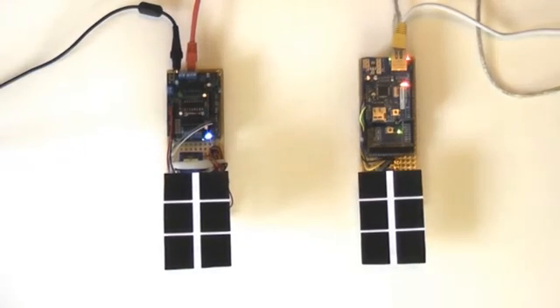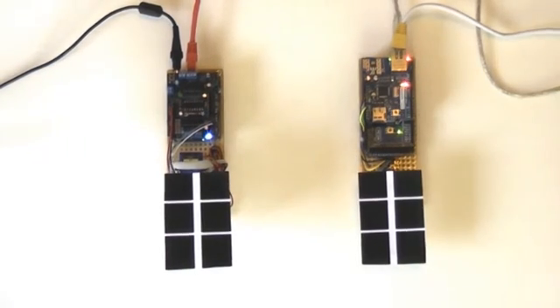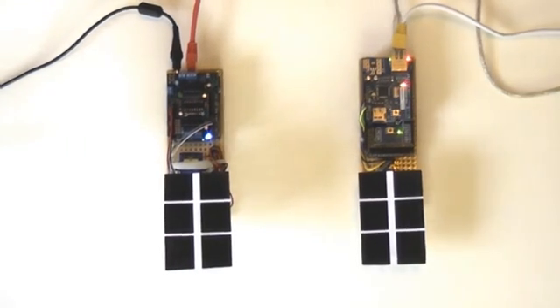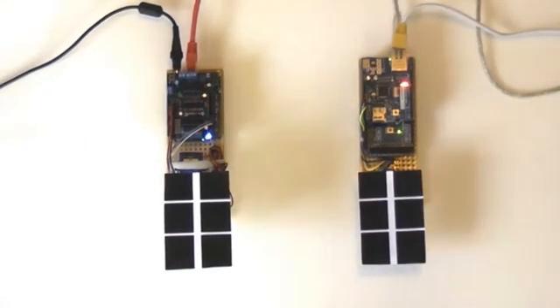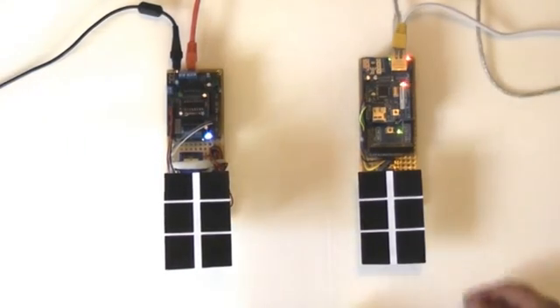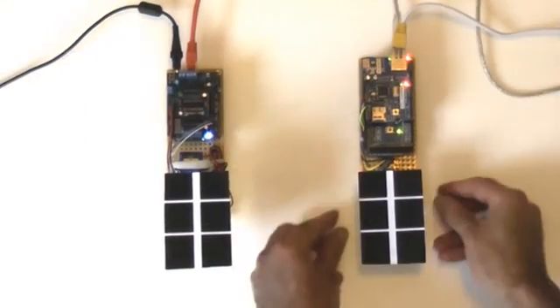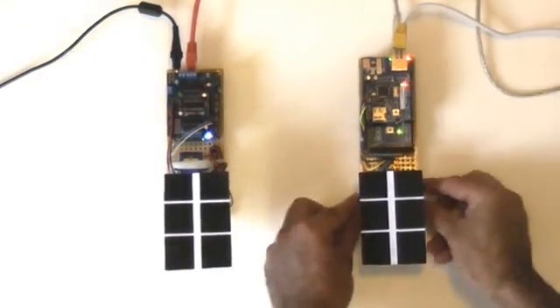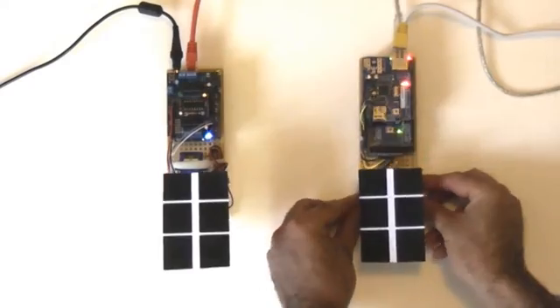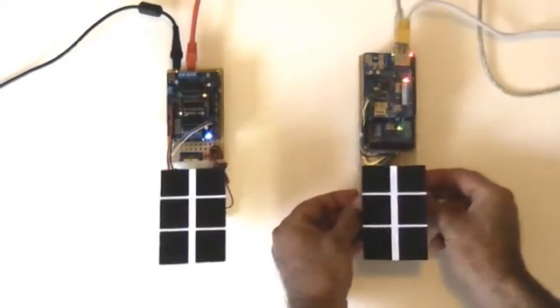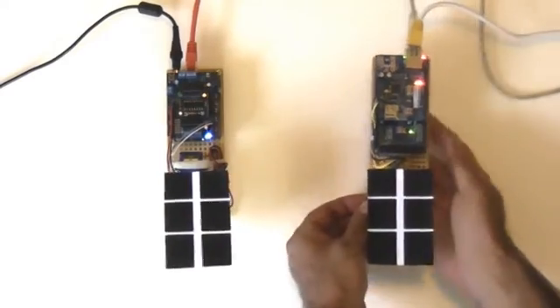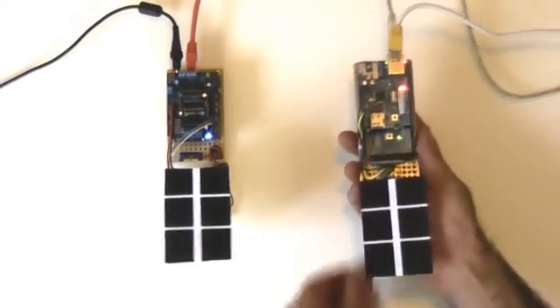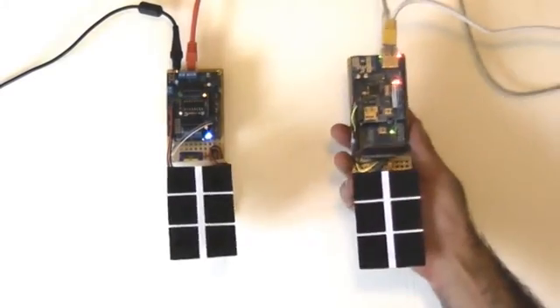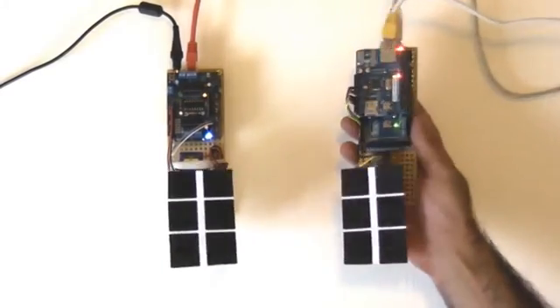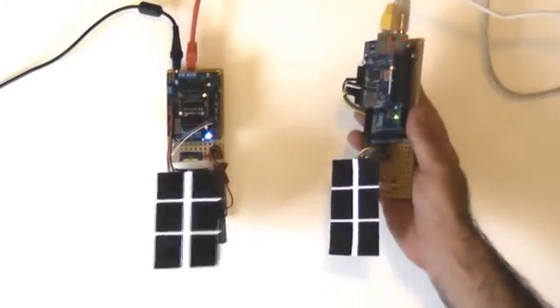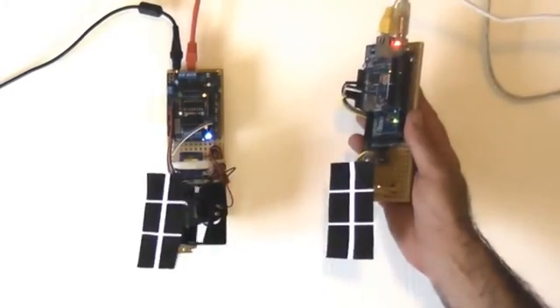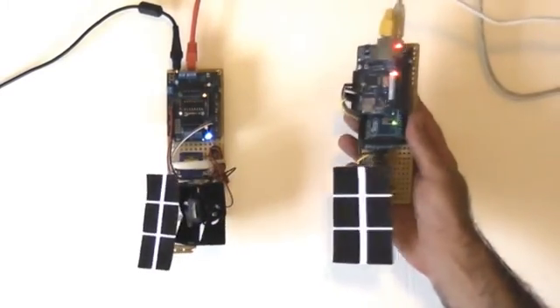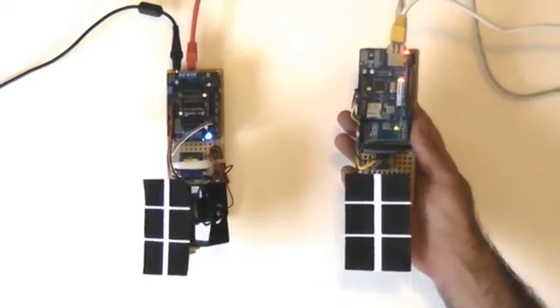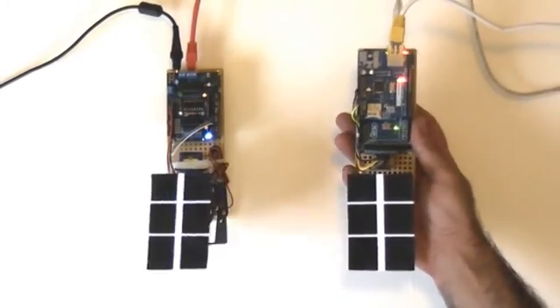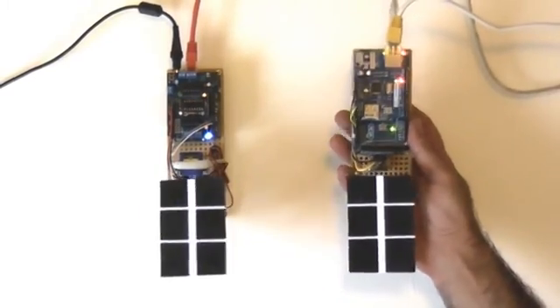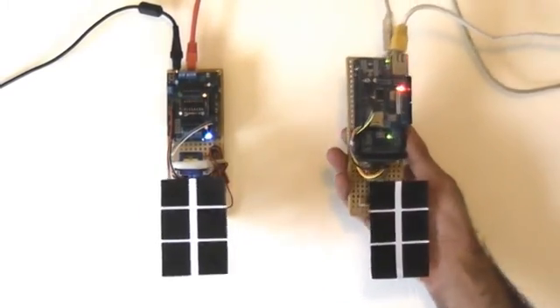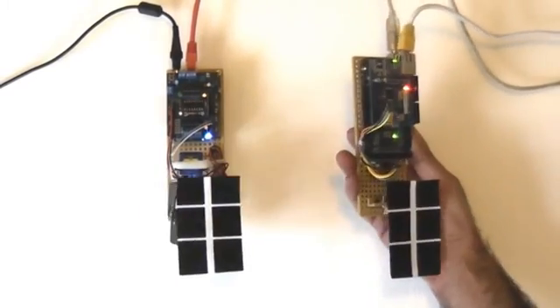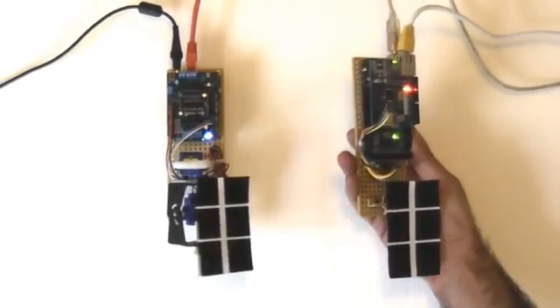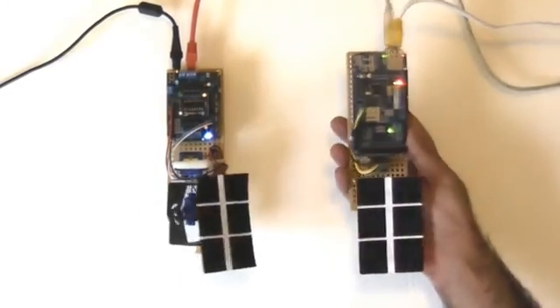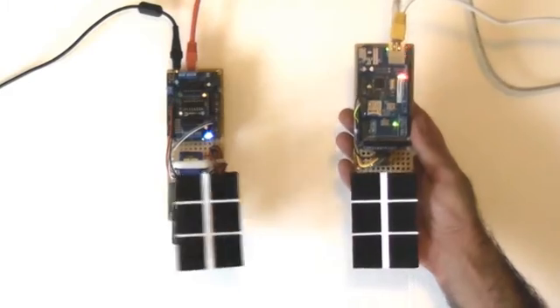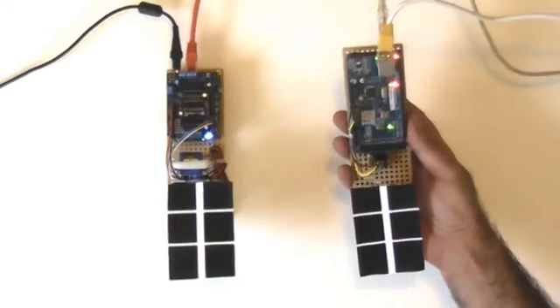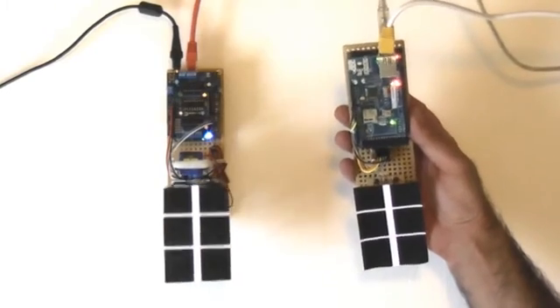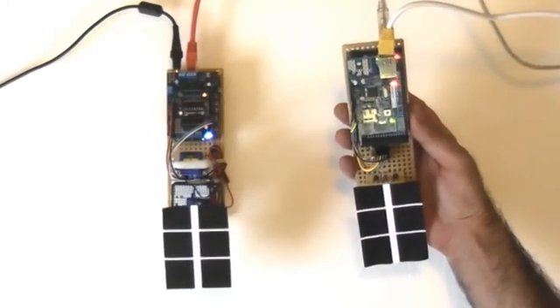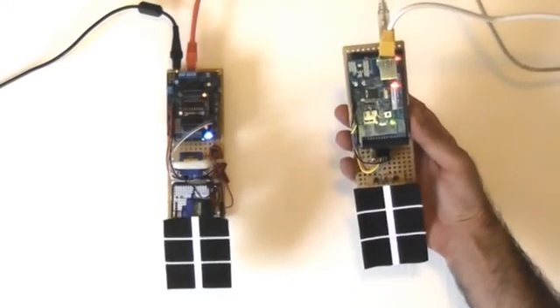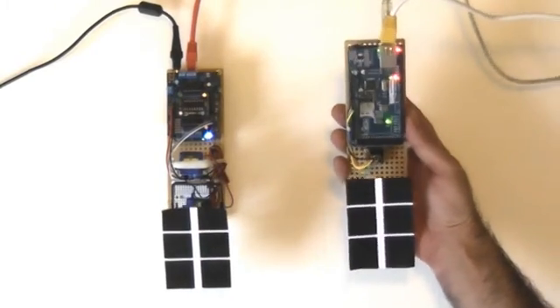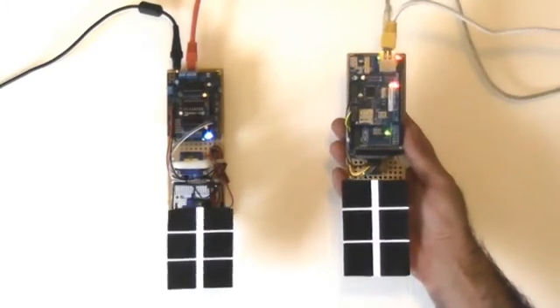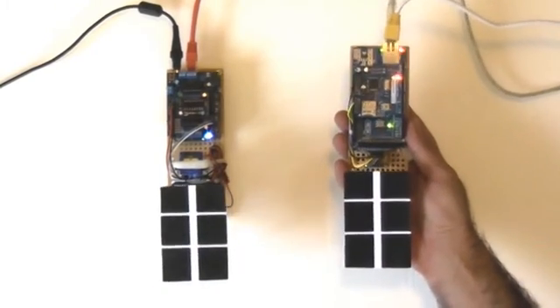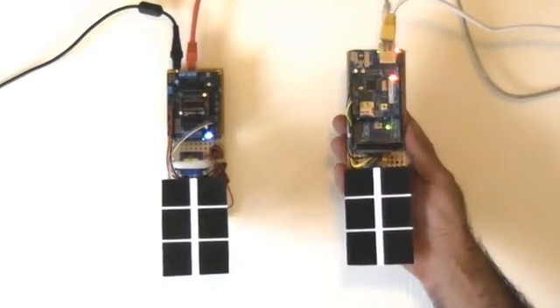This is my IoT controller and receiver, which are connected through the IBM Watson IoT platform. I've also used Node-RED to build the connecting application, and I'll explain the benefits of using these services in this video.